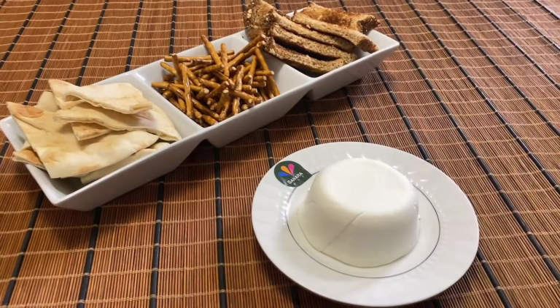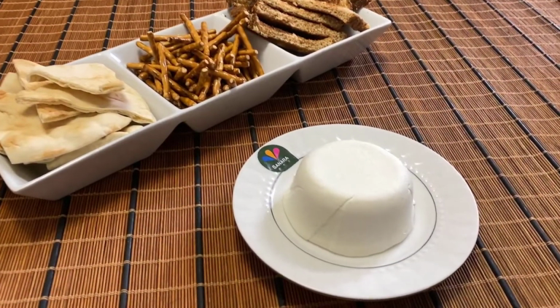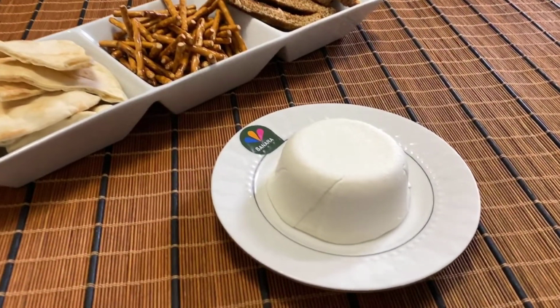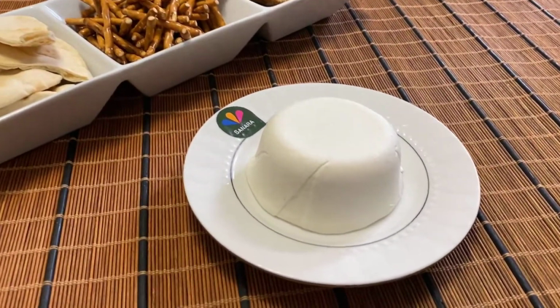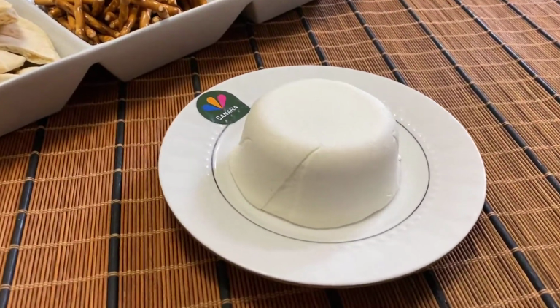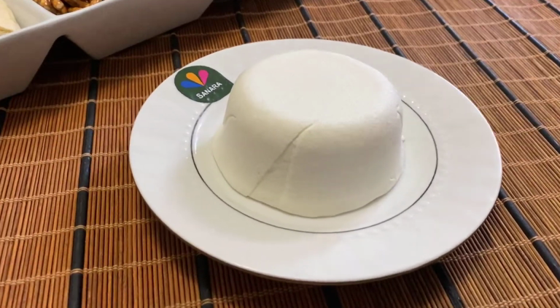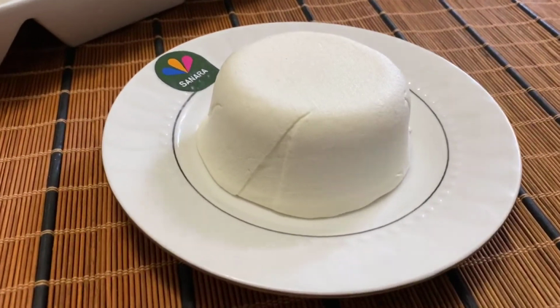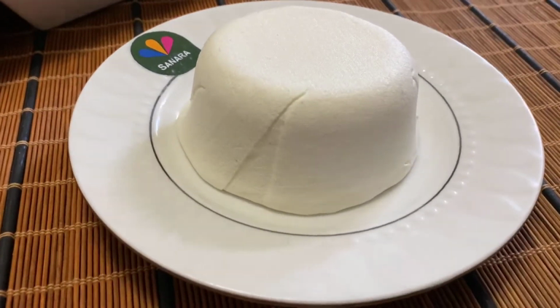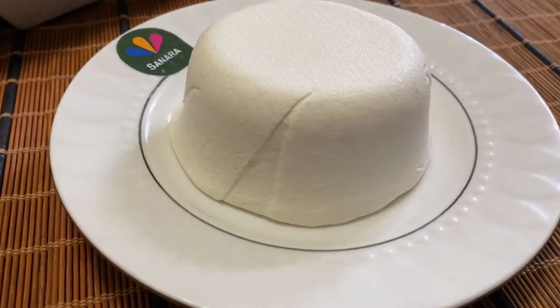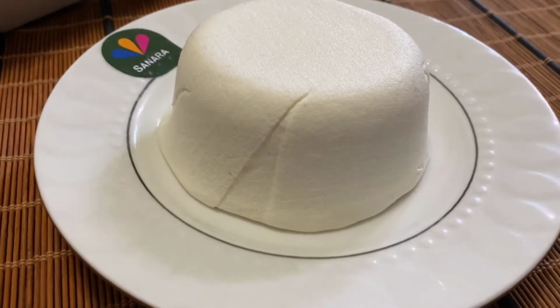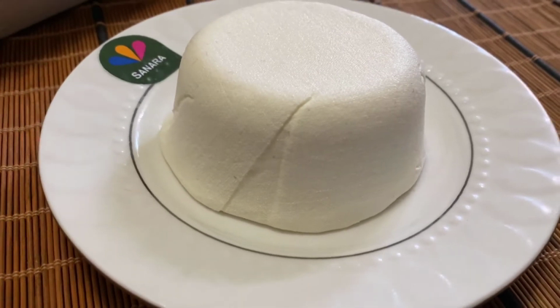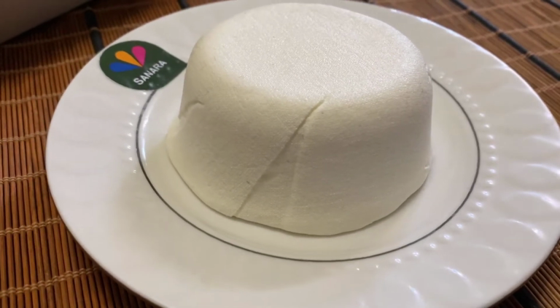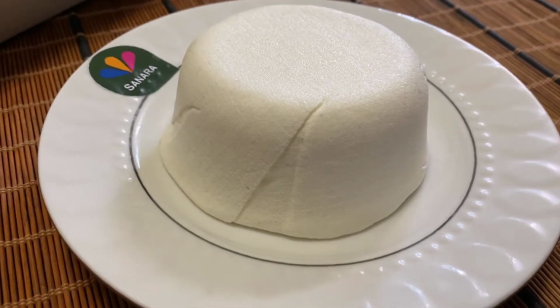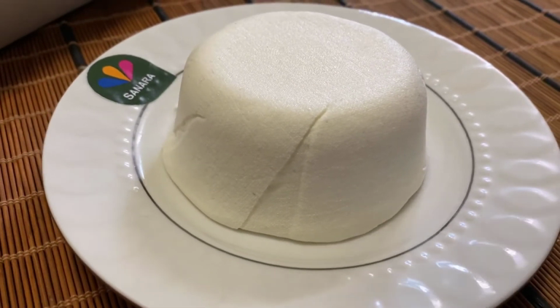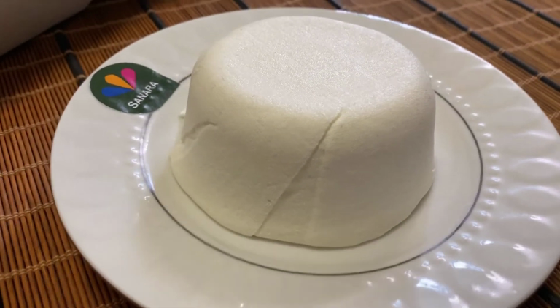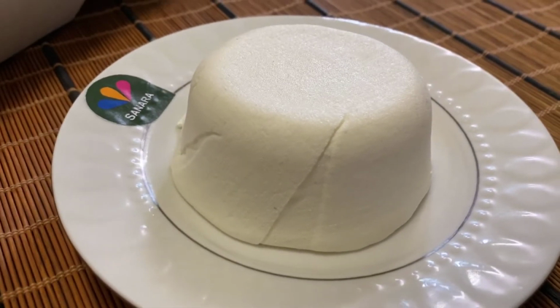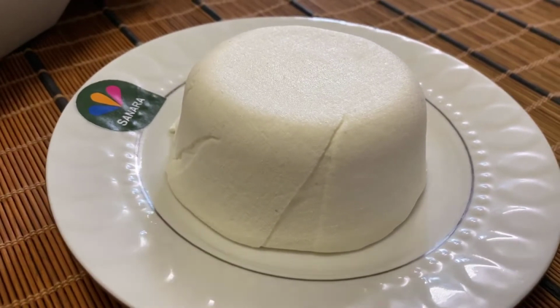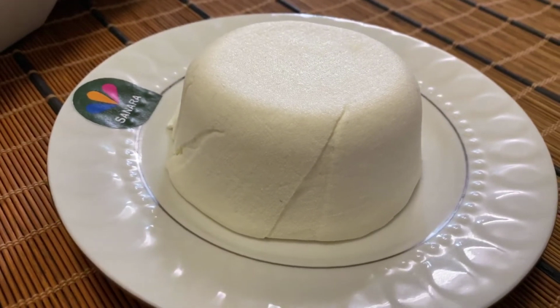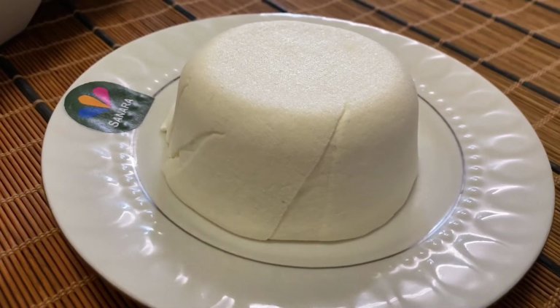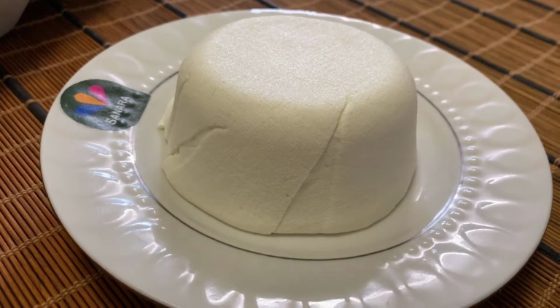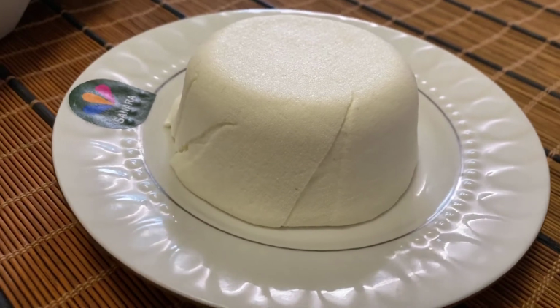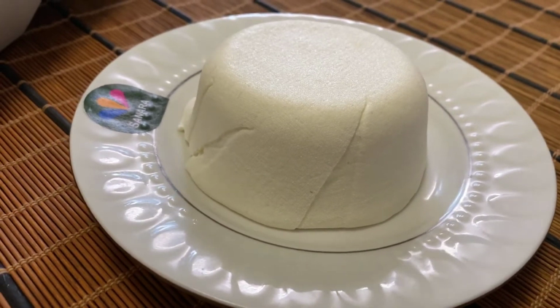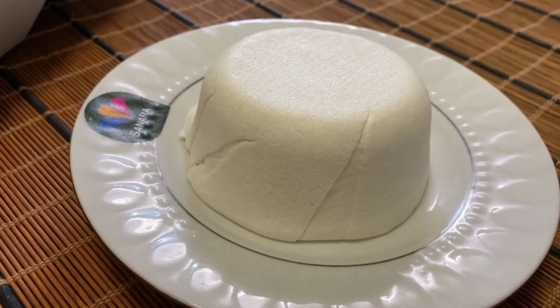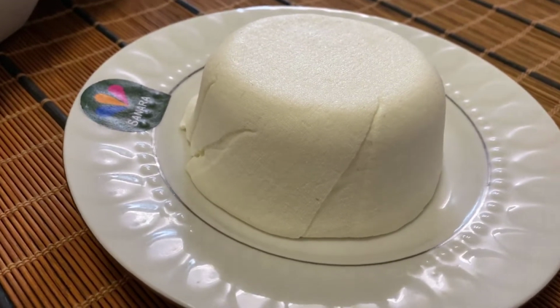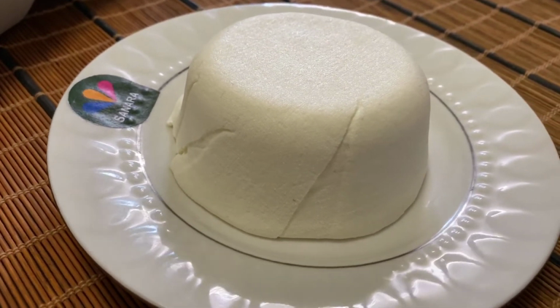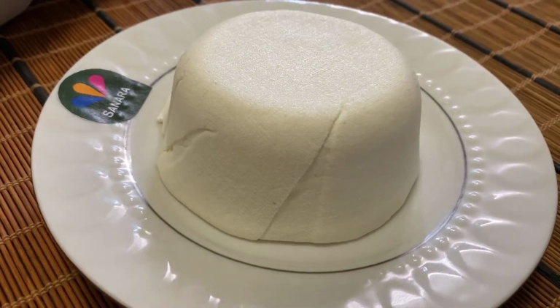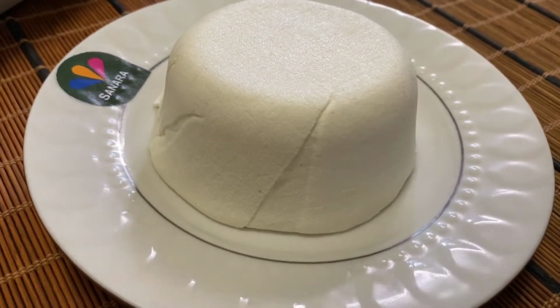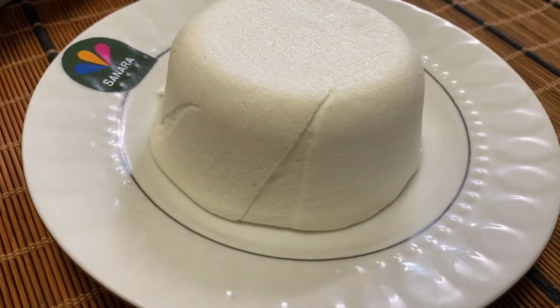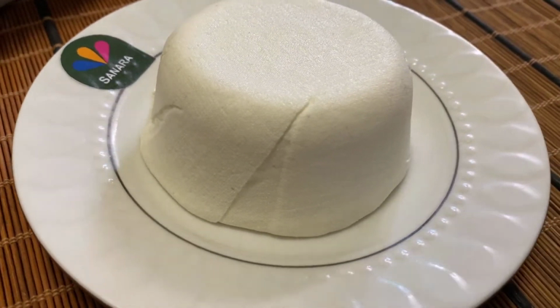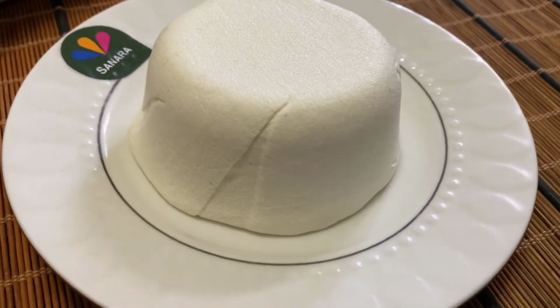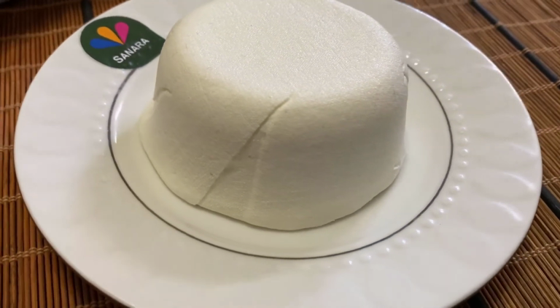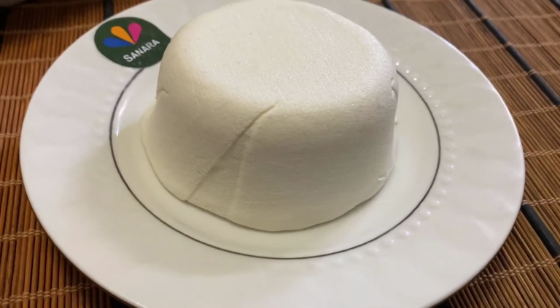You may be wondering: why on earth would I spend this much time to make cream cheese when I can just buy it for $2 from the store? Well, for one, this cream cheese has way fewer preservatives and is actually much healthier to eat because of the whole ingredients we use to make it.